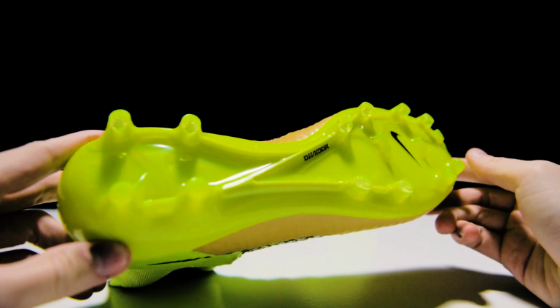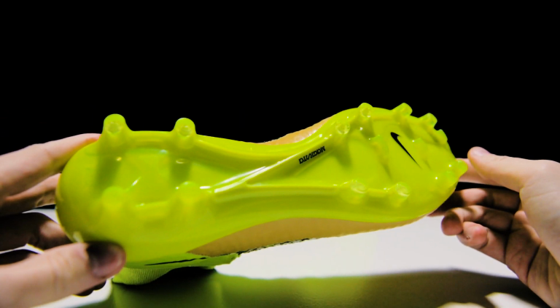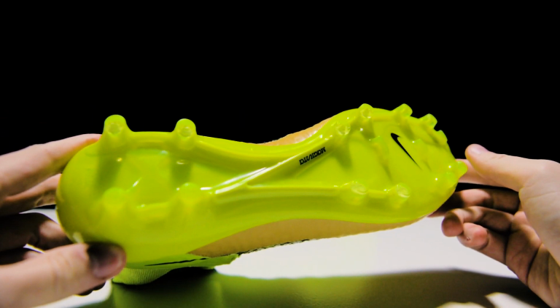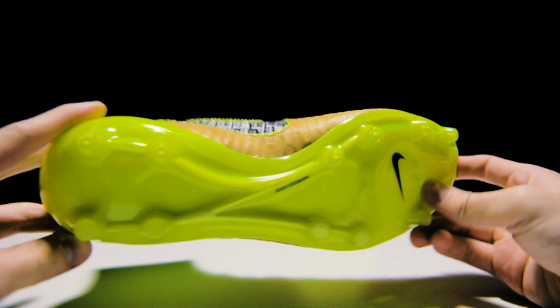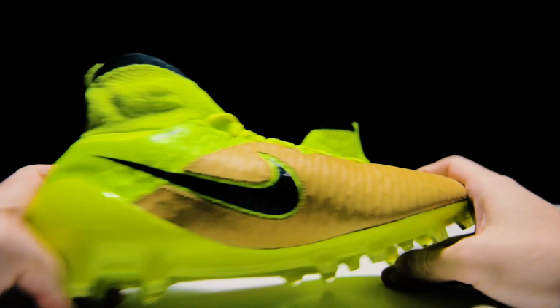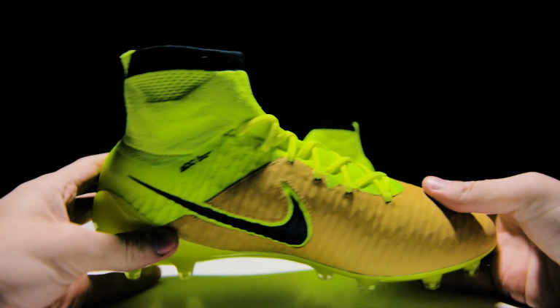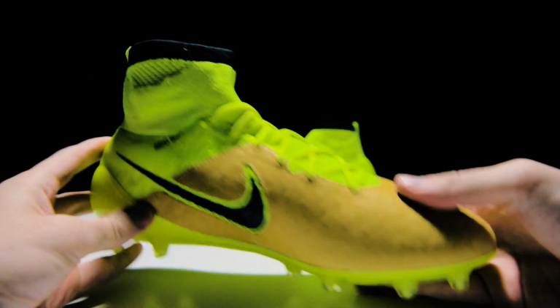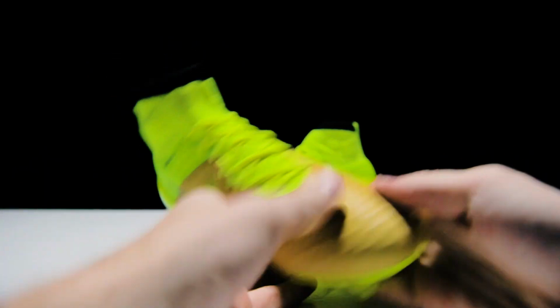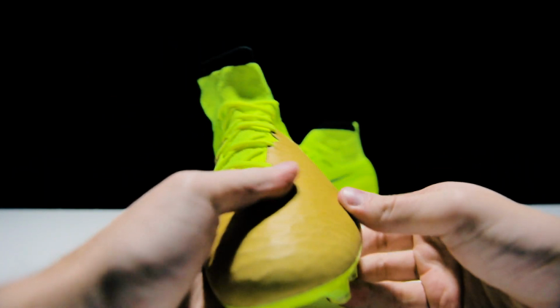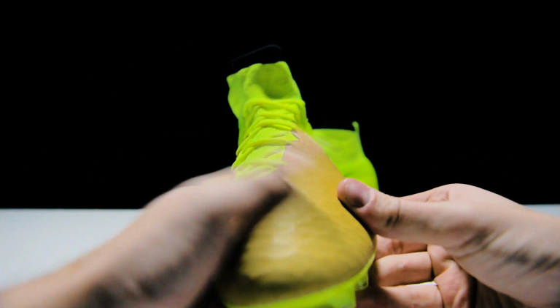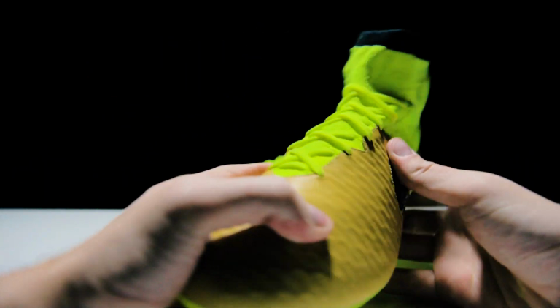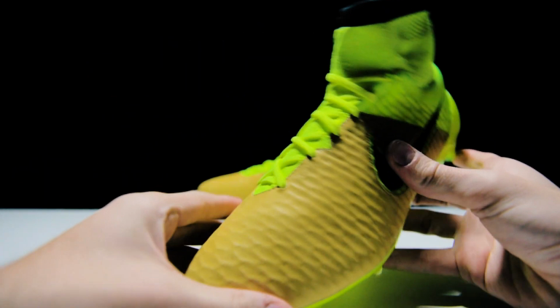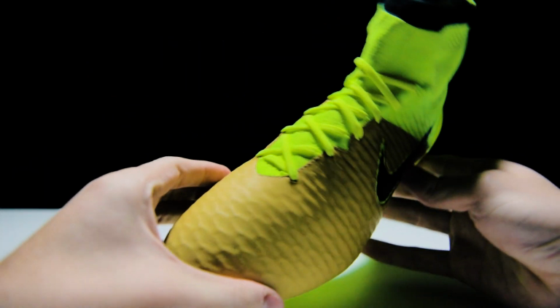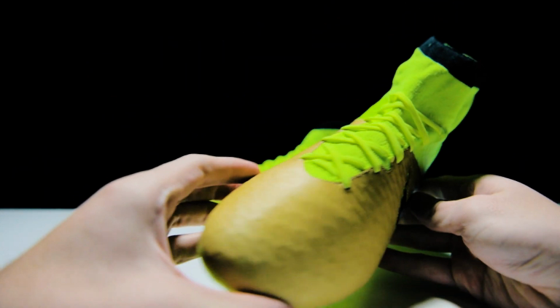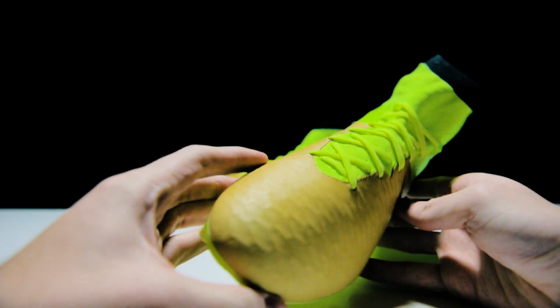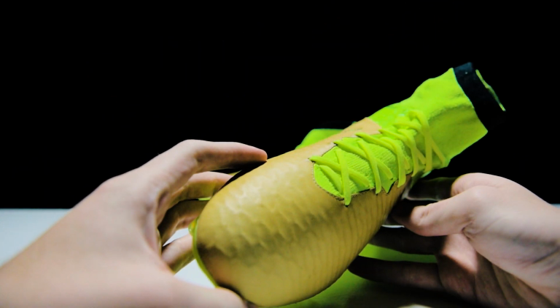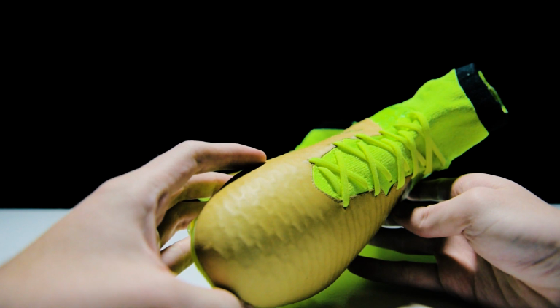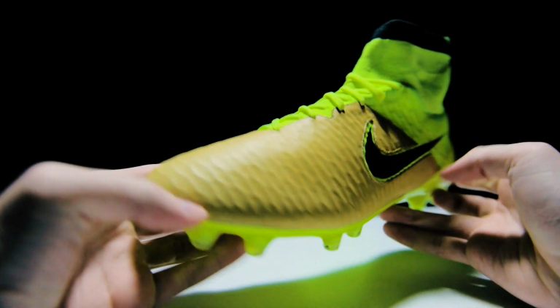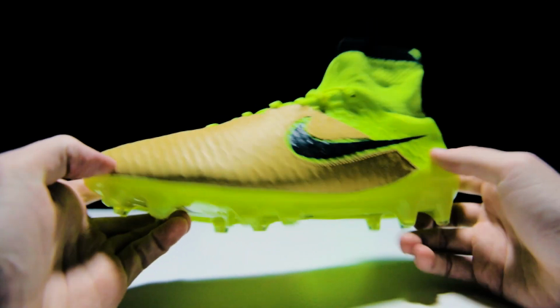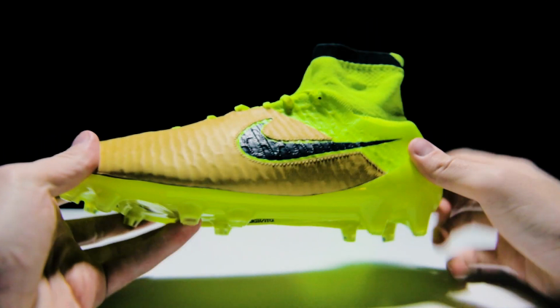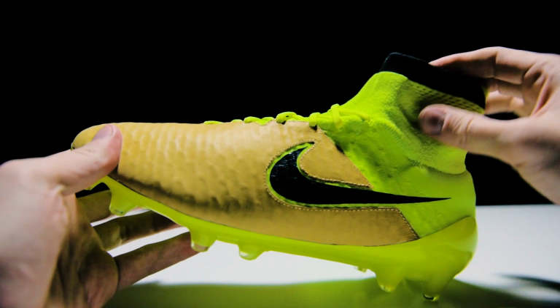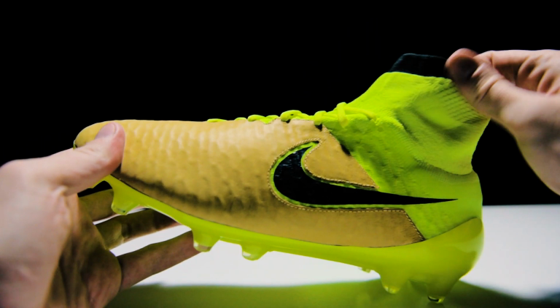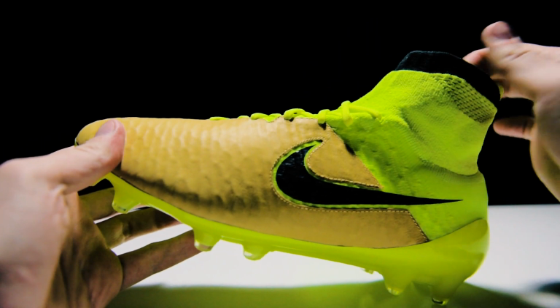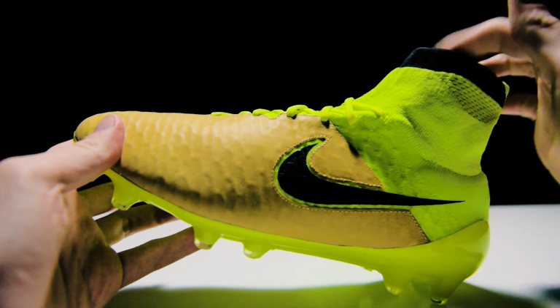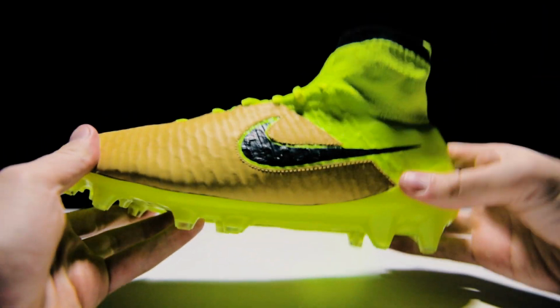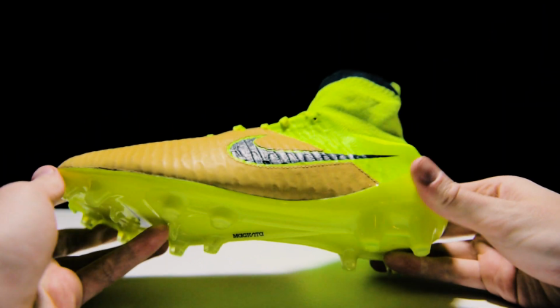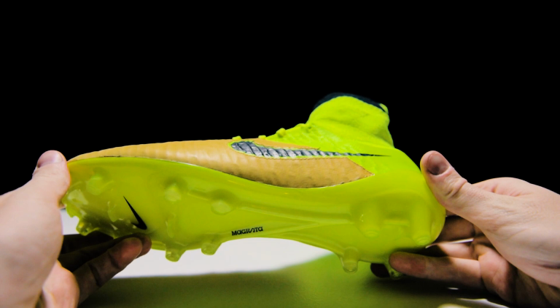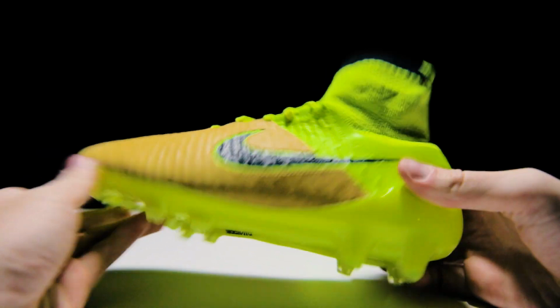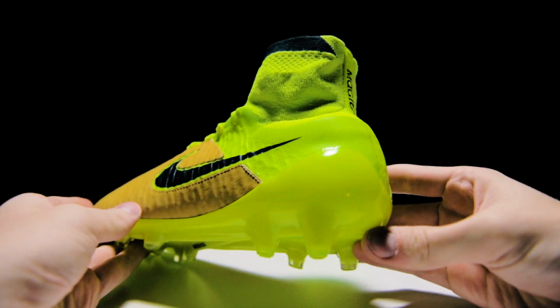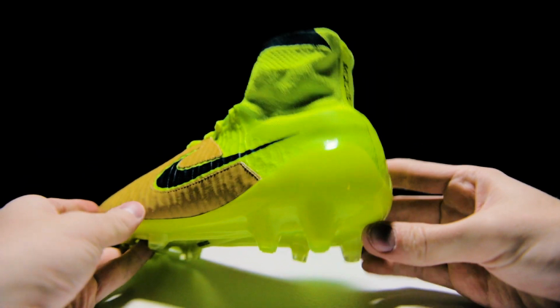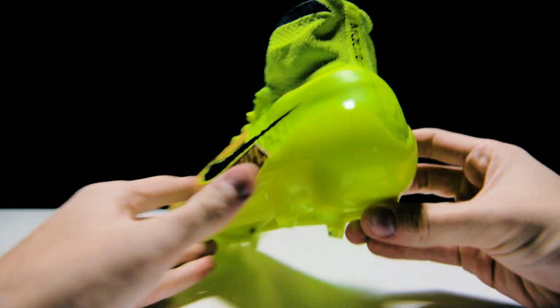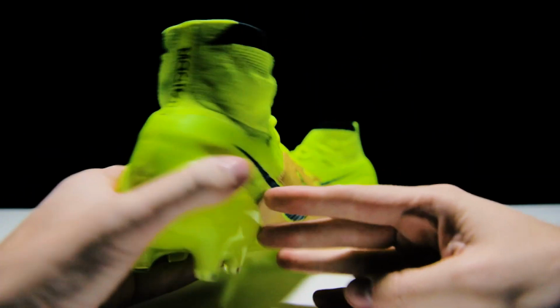But without further ado, it's time for your role in this video. What do you guys think of this colorway? Too bold? Not bold enough? Let us know down below. Hit that like button, we really appreciate the feedback. Subscribe to our channel for more.